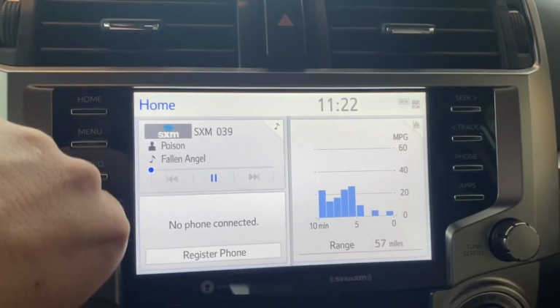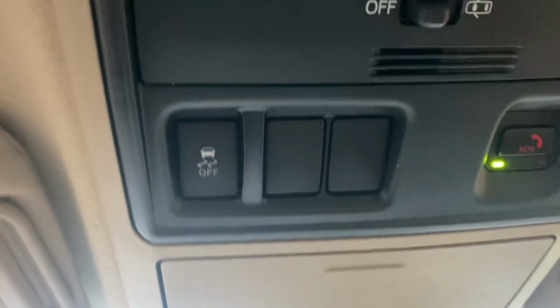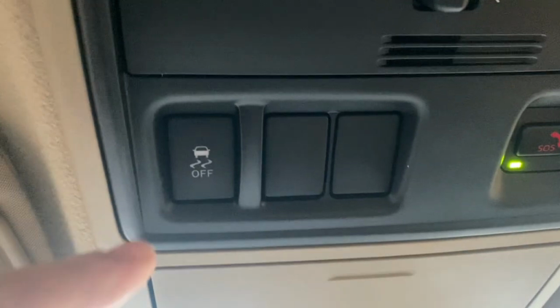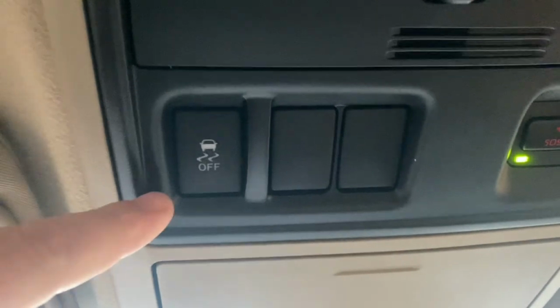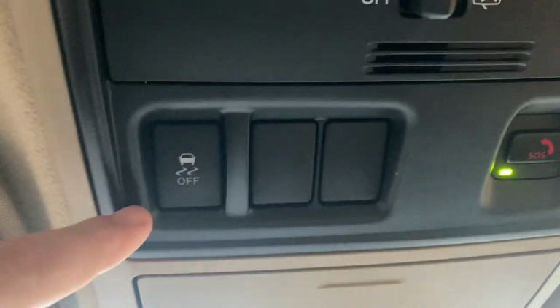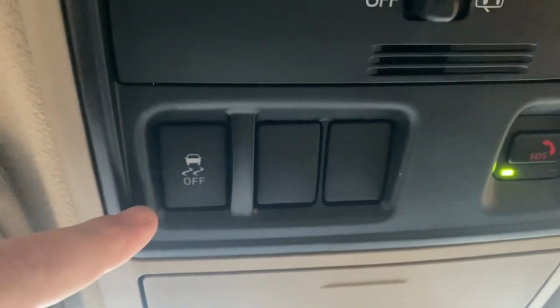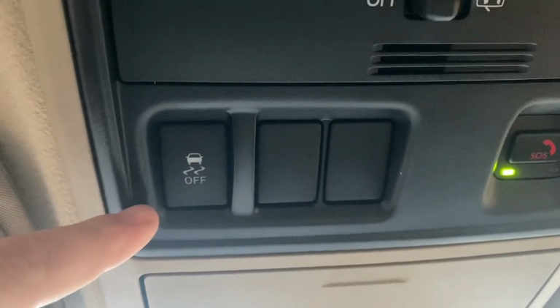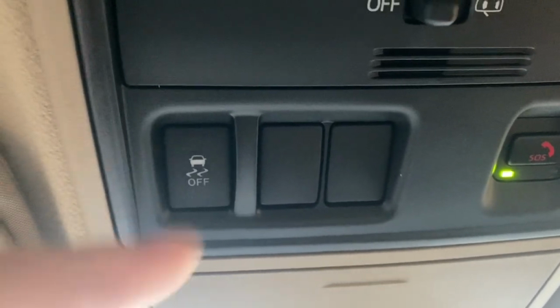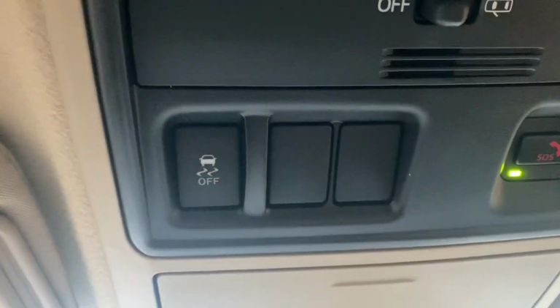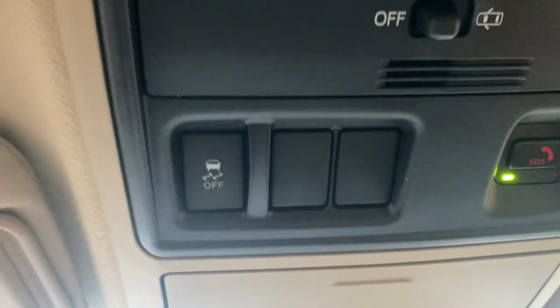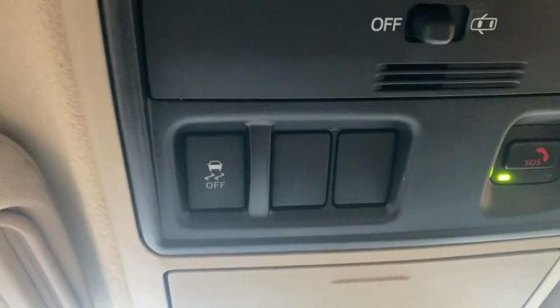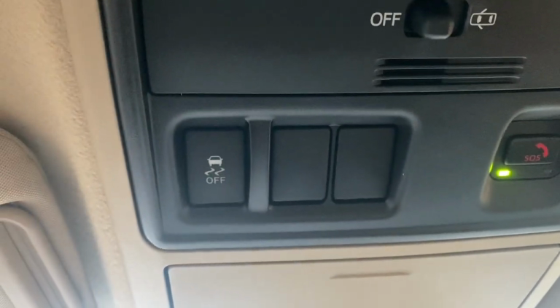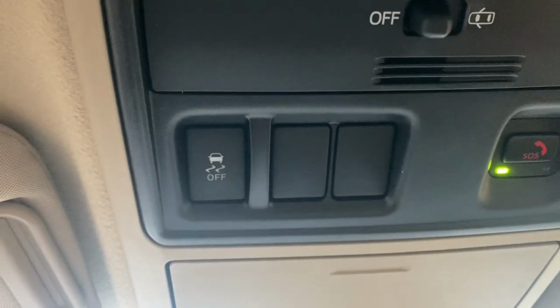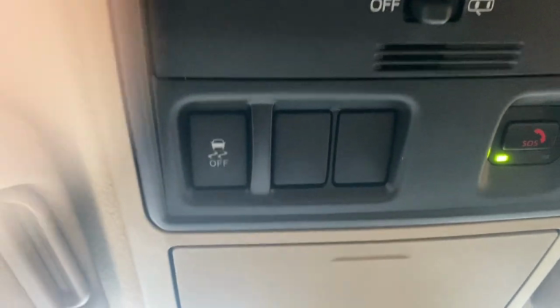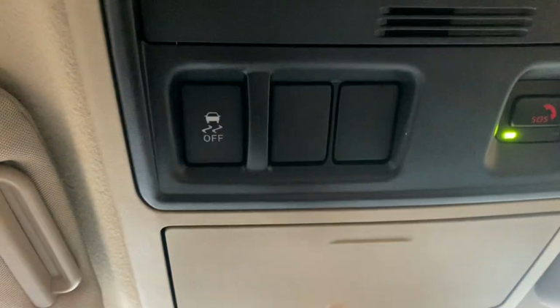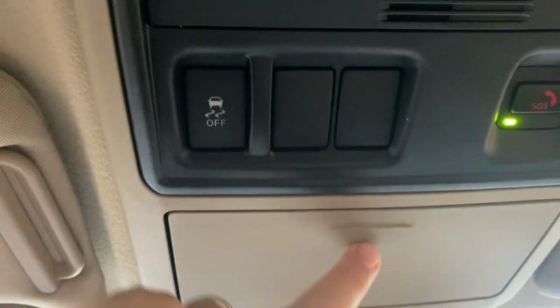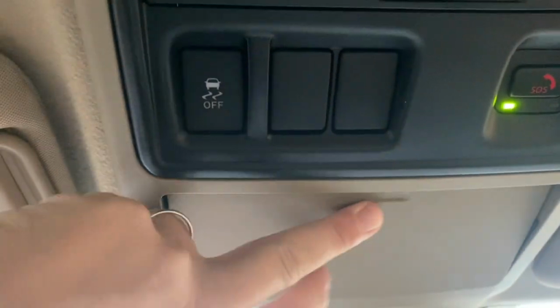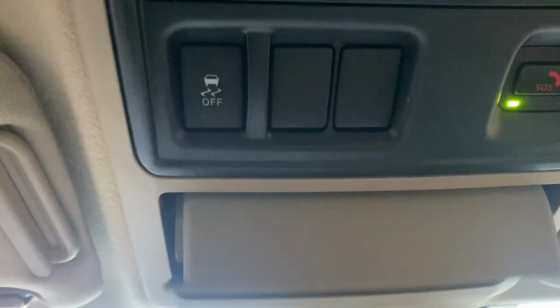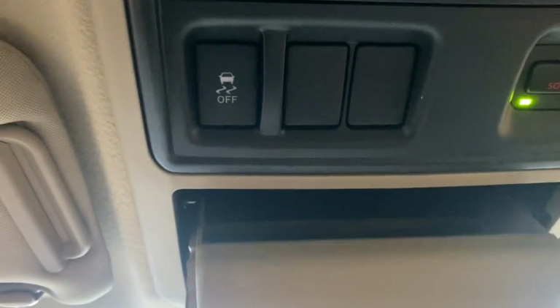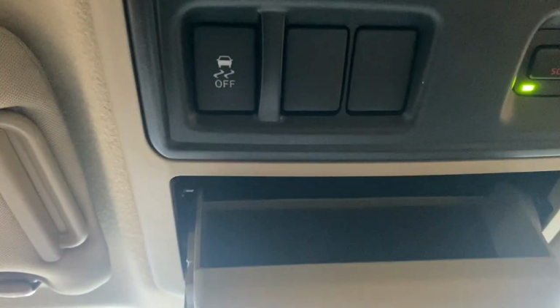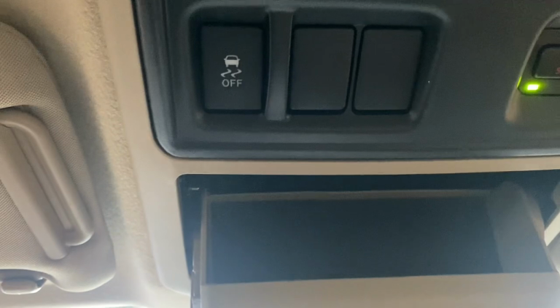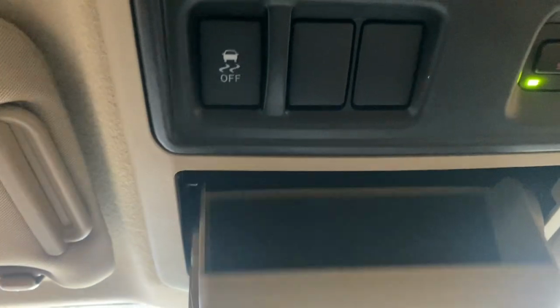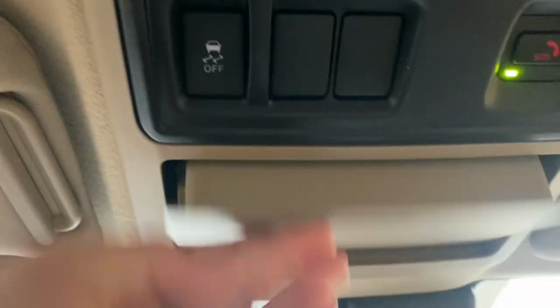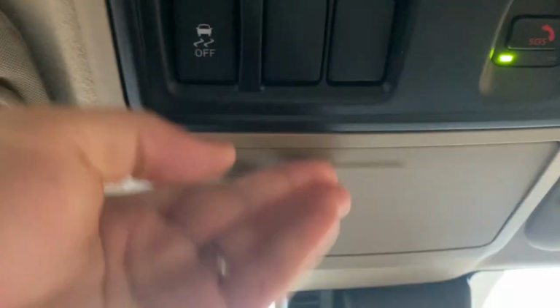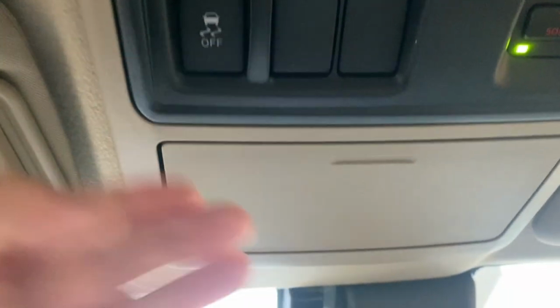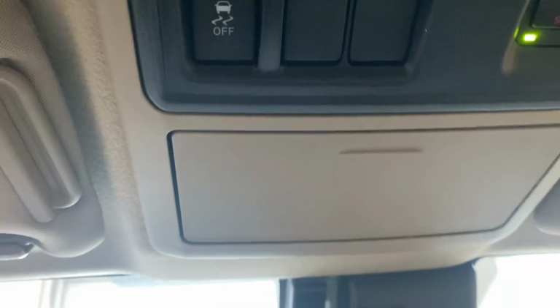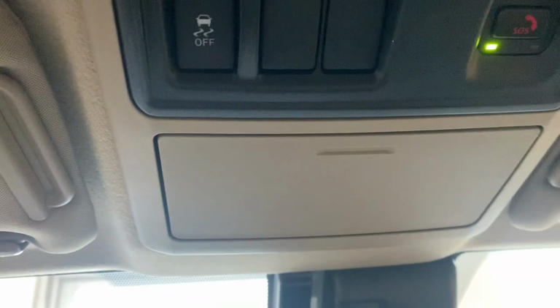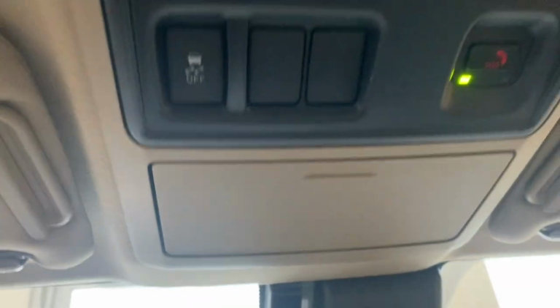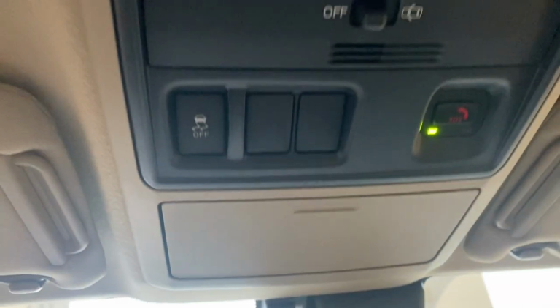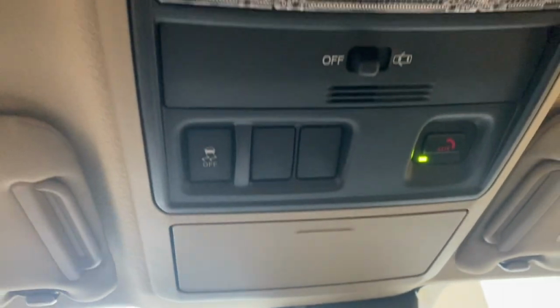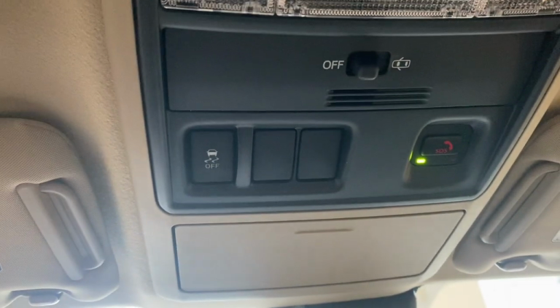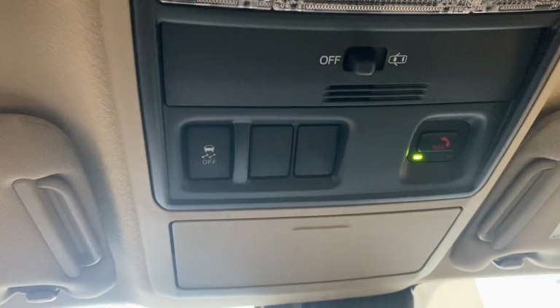Standard stability control, traction control, and automatic torque vectoring — so even in the winter in the snow, these can get pretty much everywhere you need to go.